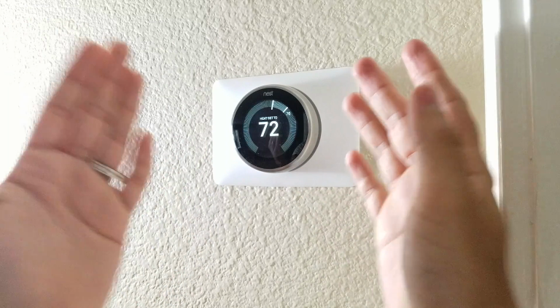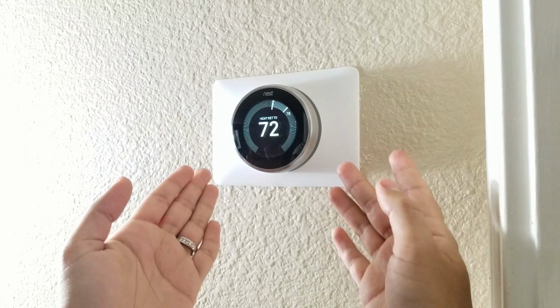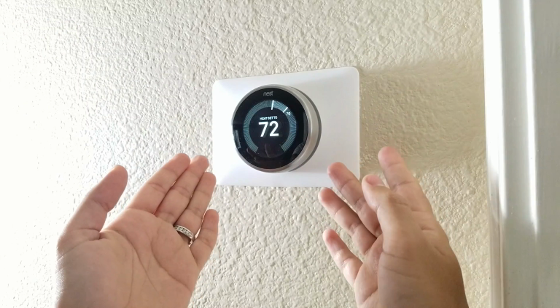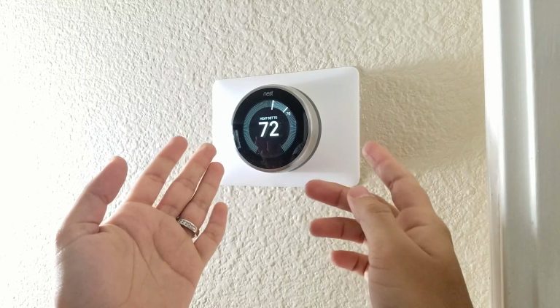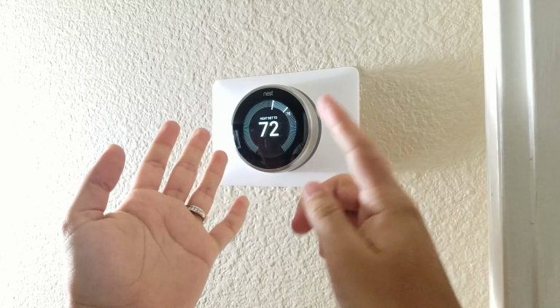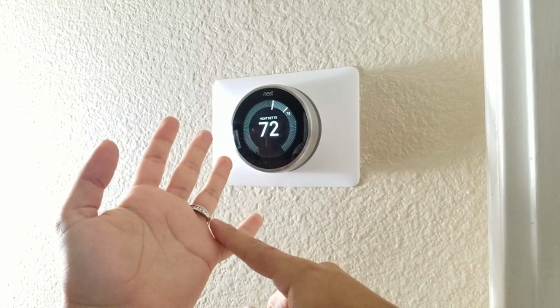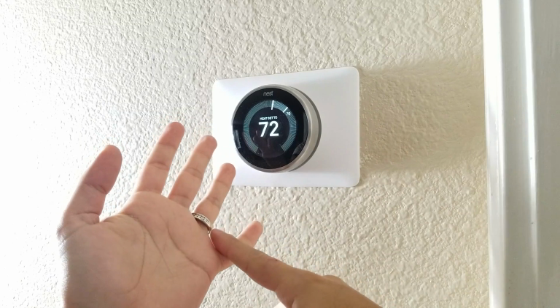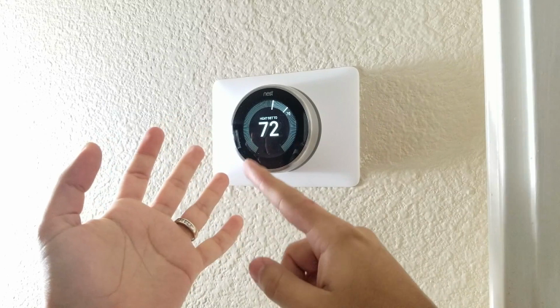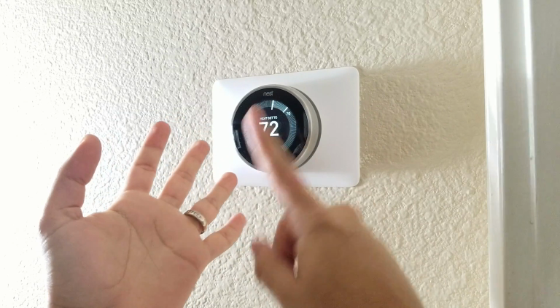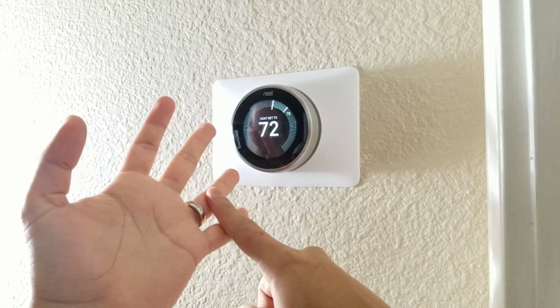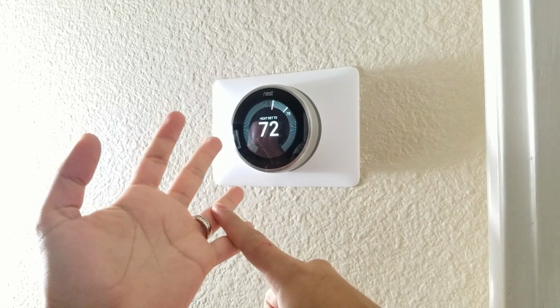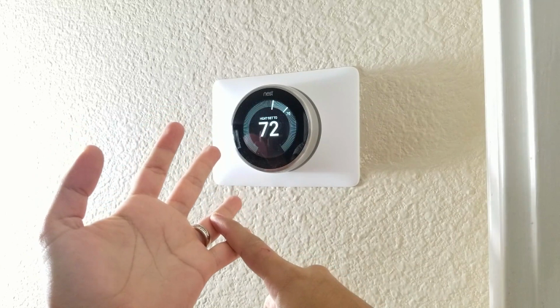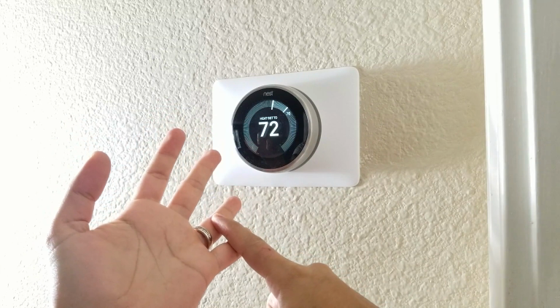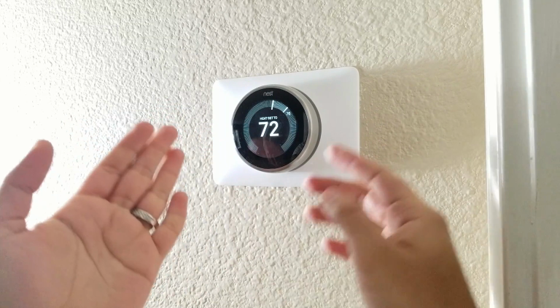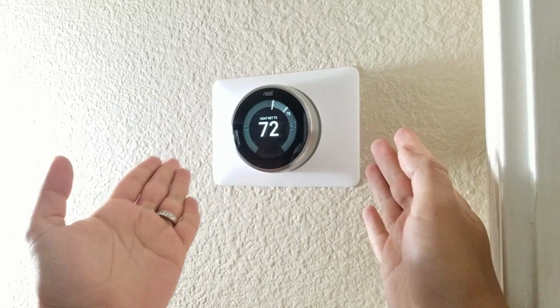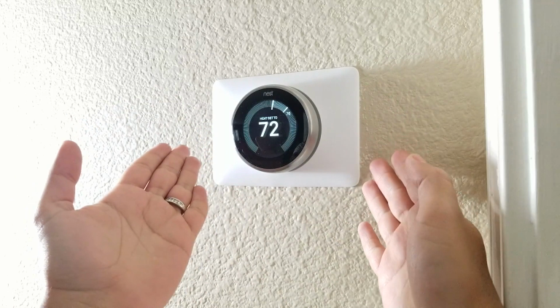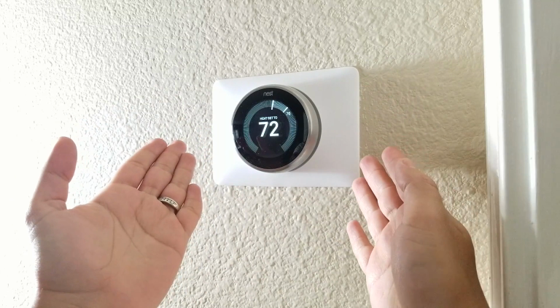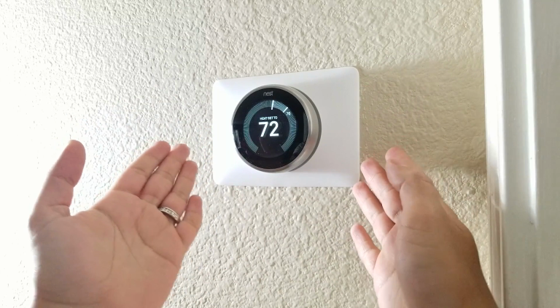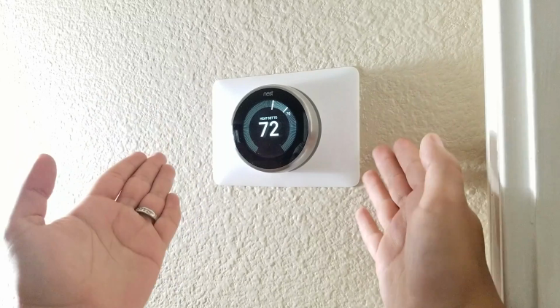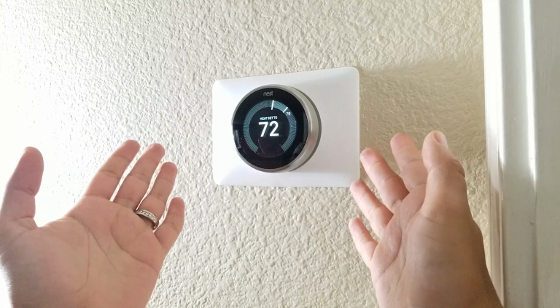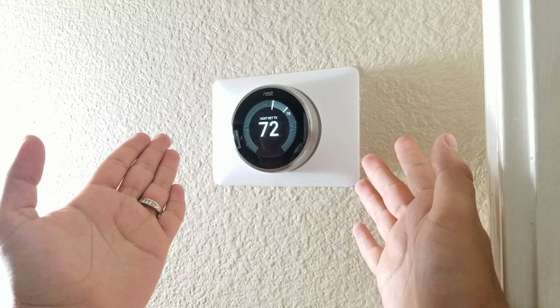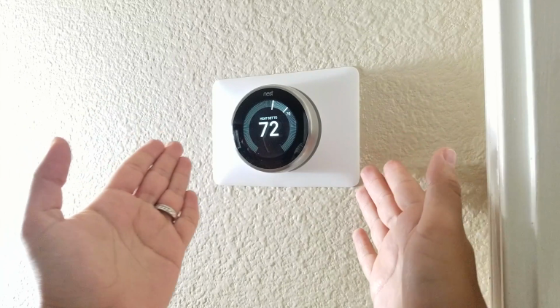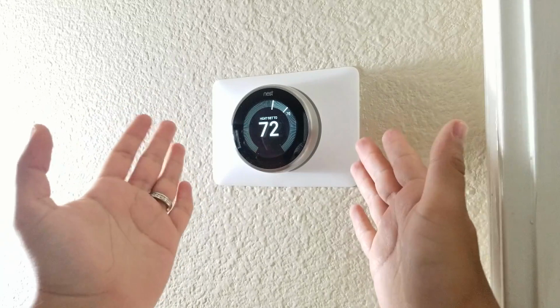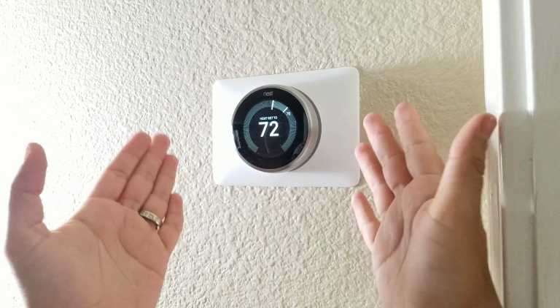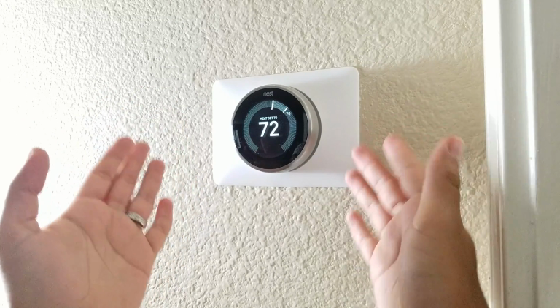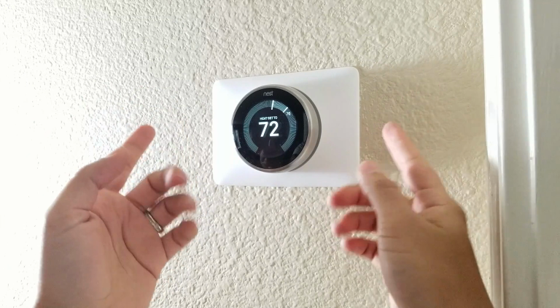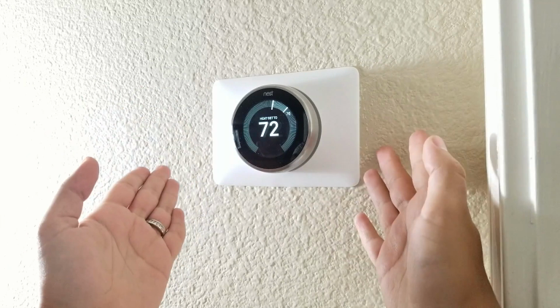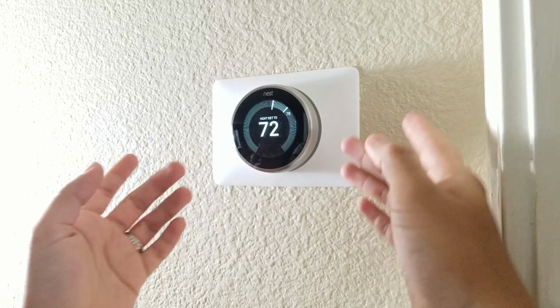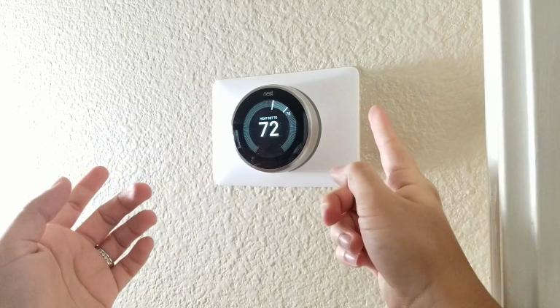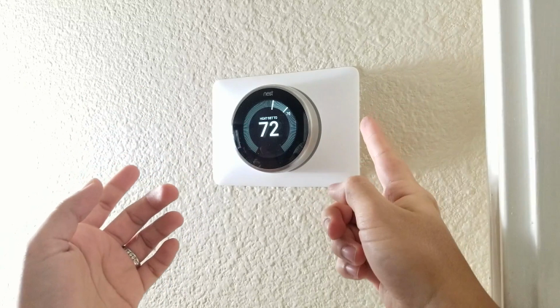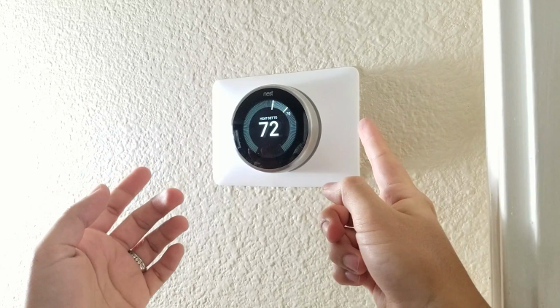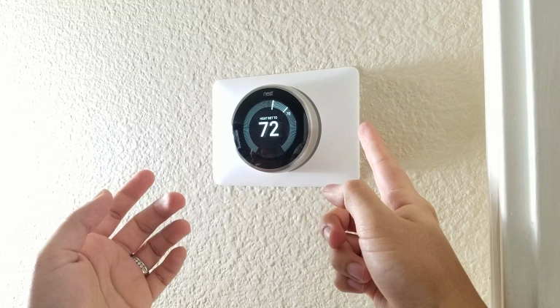Today I wanted to do a video about the unboxing and setup of the Nest thermostat, and this is it for me today, guys. This is Corso at The Review Tech — if you like my video, please like and subscribe, and I'll see you on the next episode.